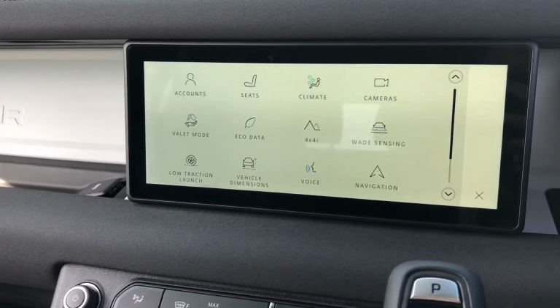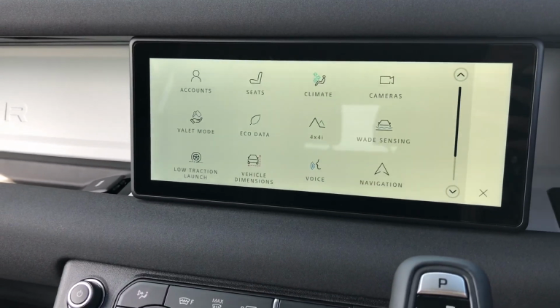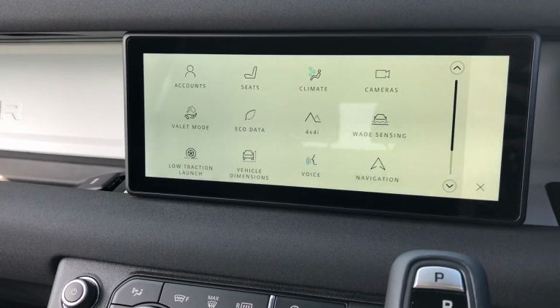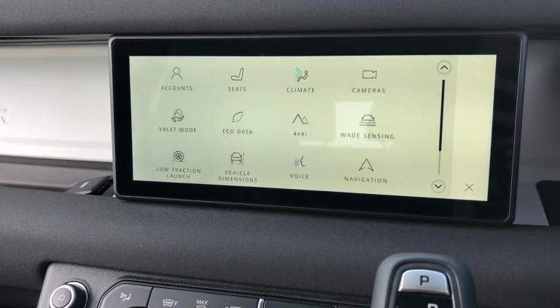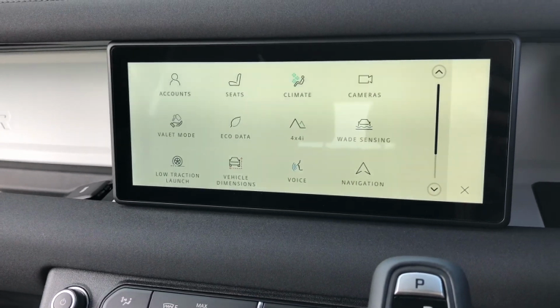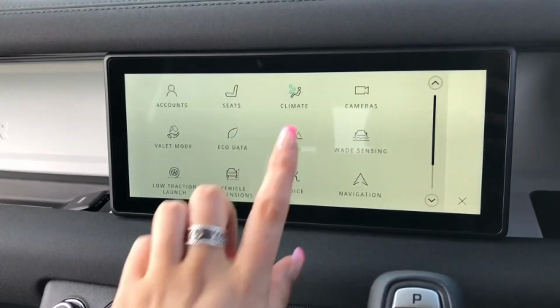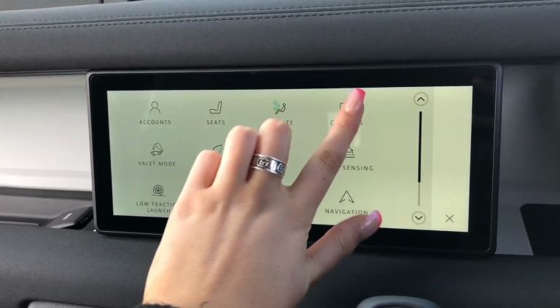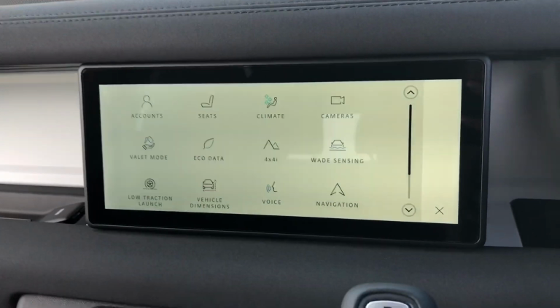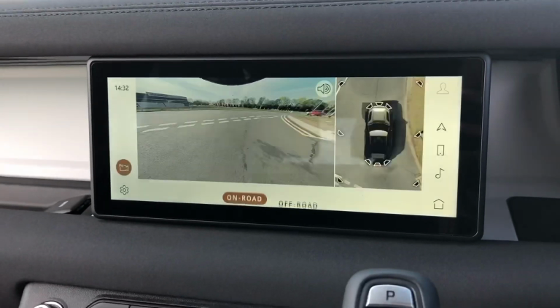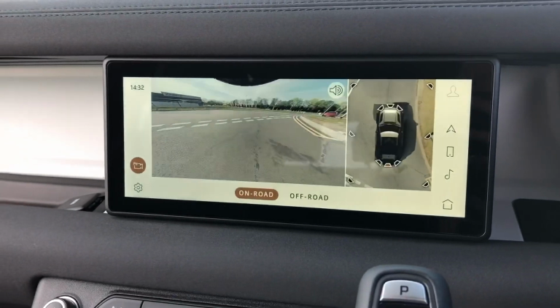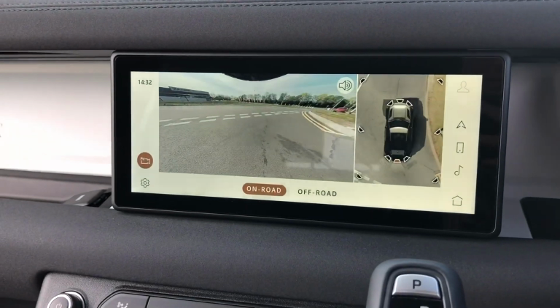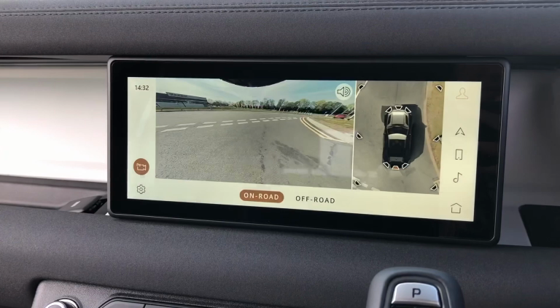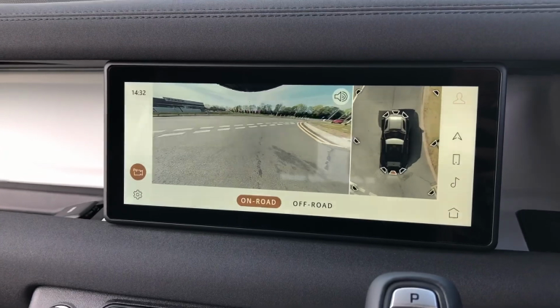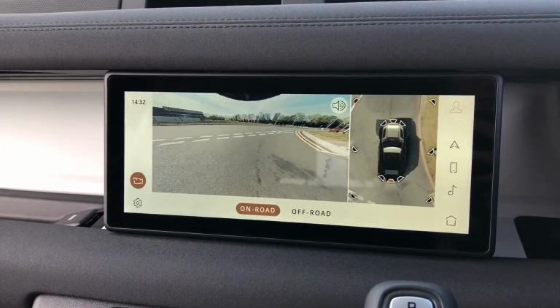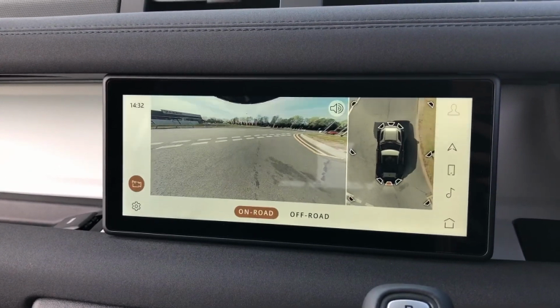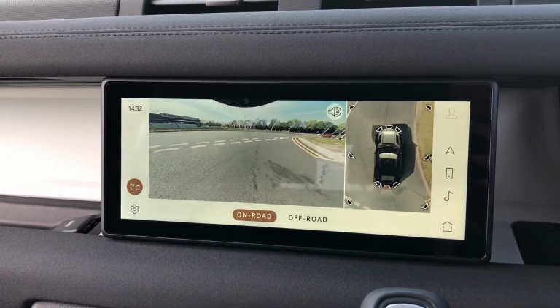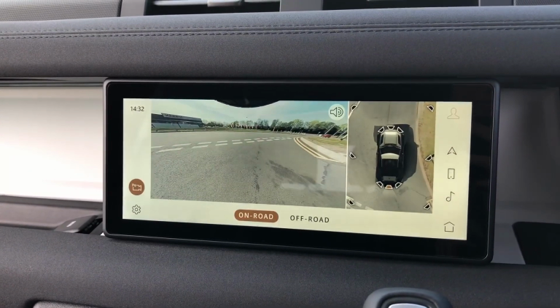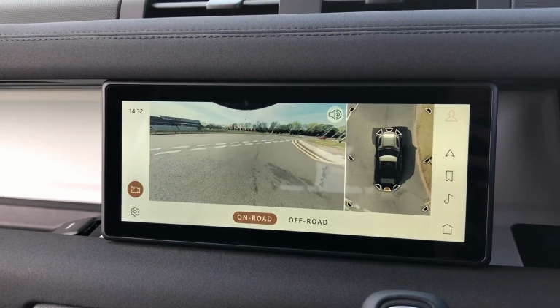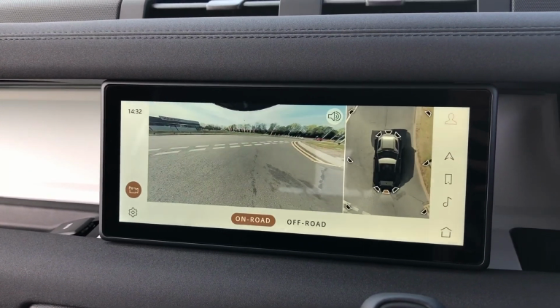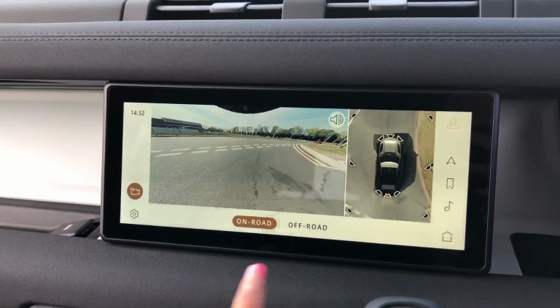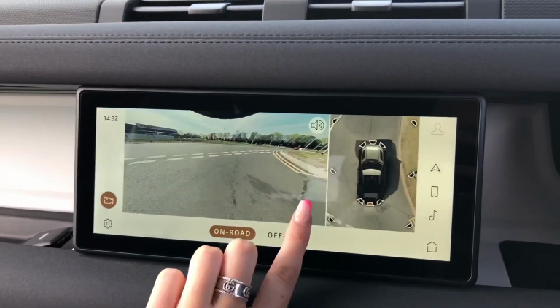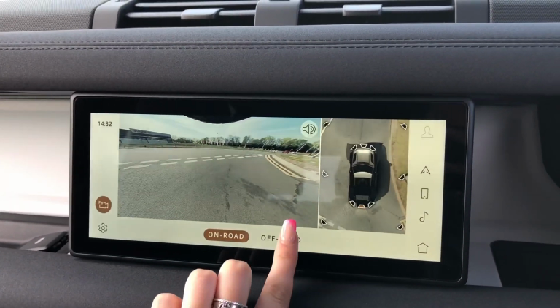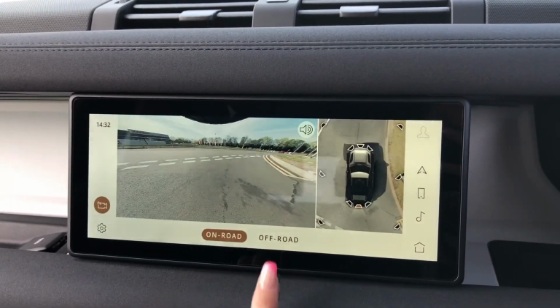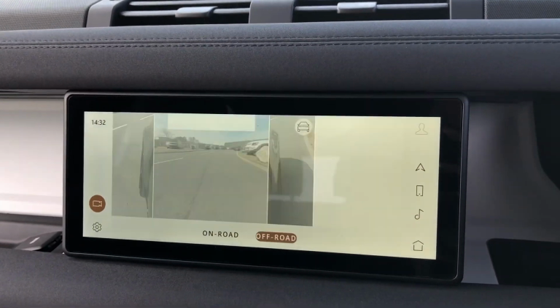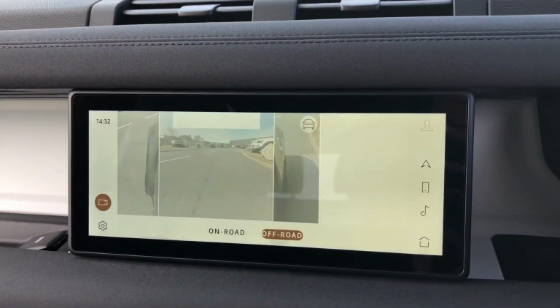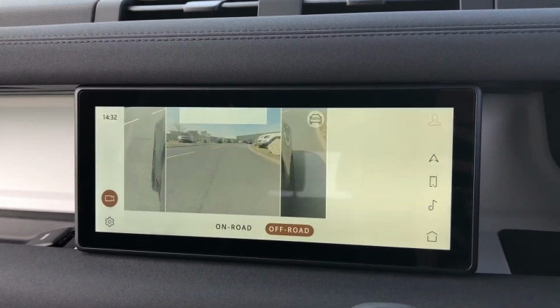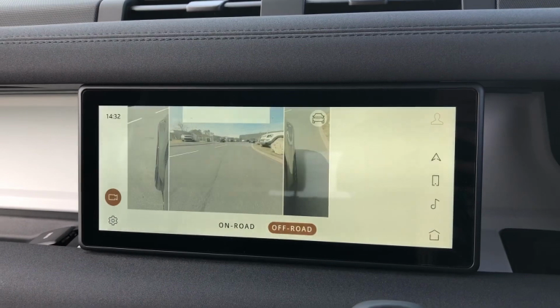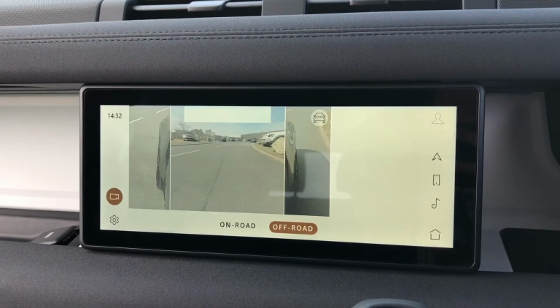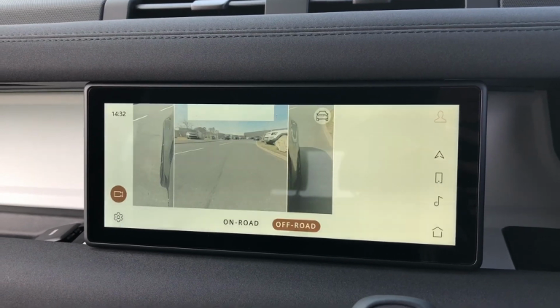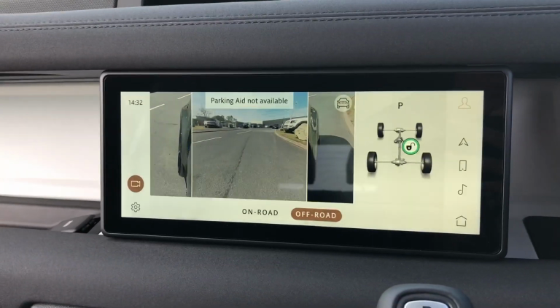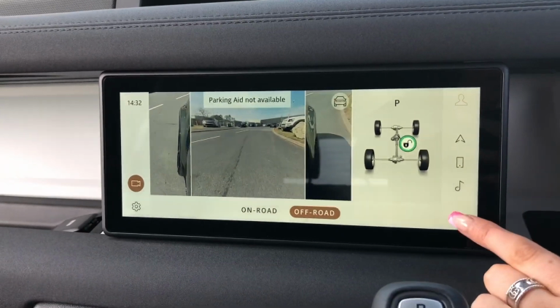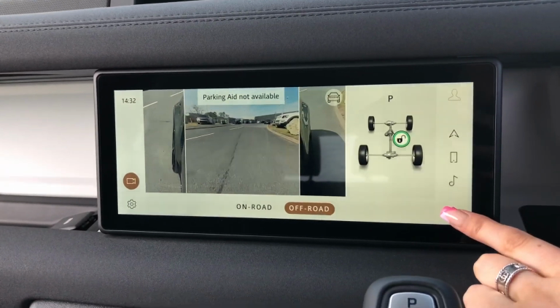Touch screen with different functions including a rear view camera with a 360 degree surround camera, which definitely makes parking and reversing so much easier. You also have an off-road option.